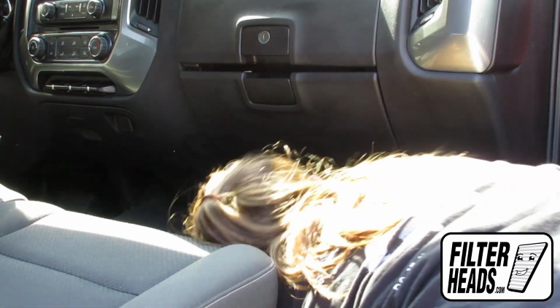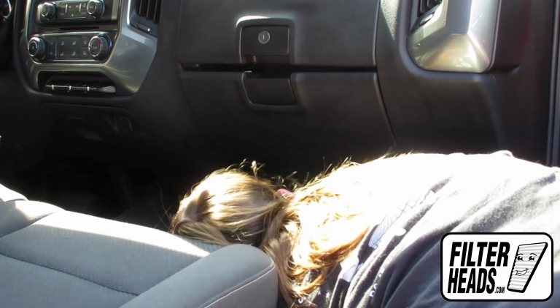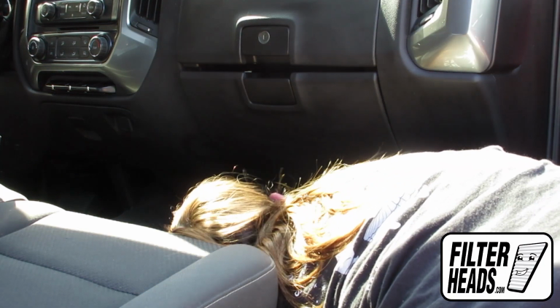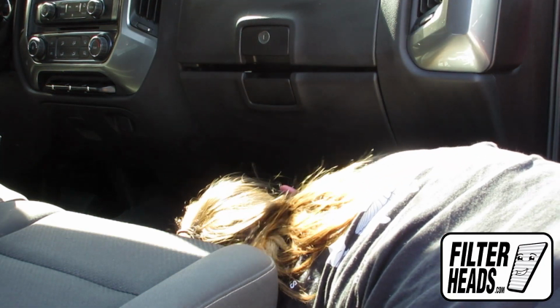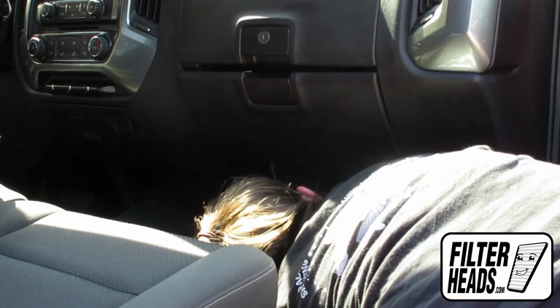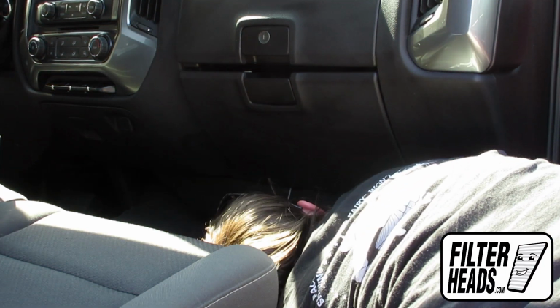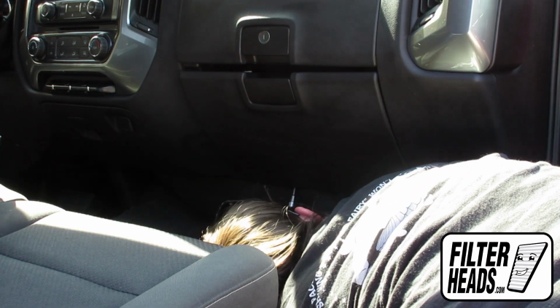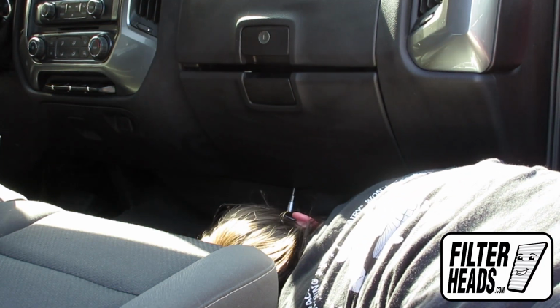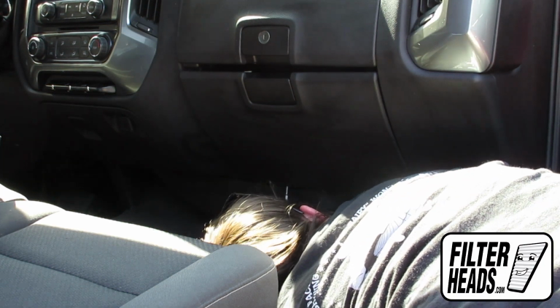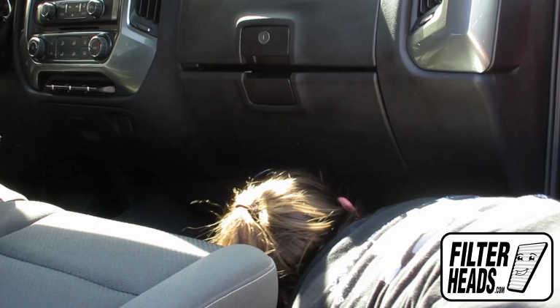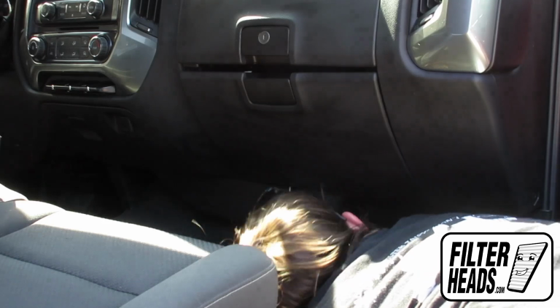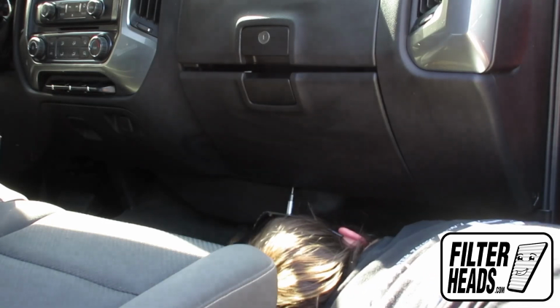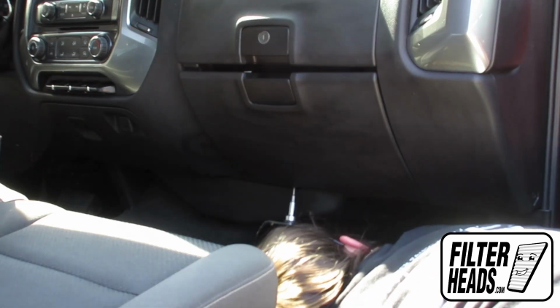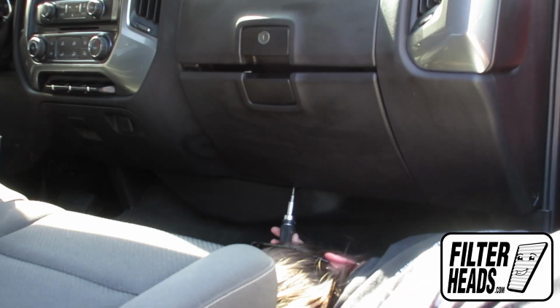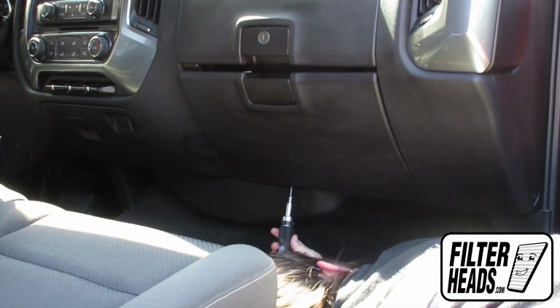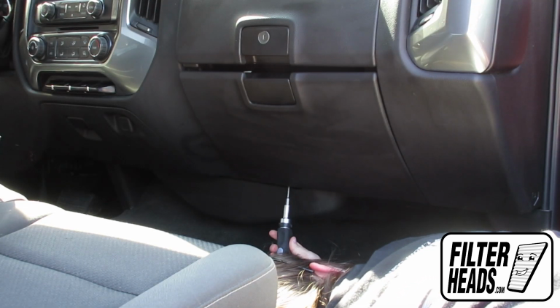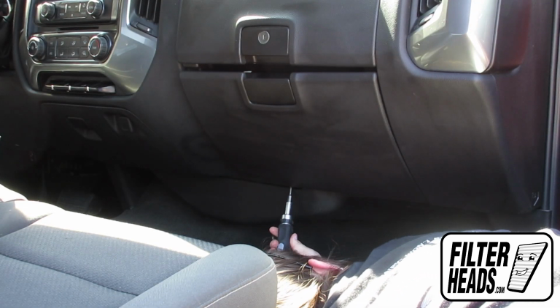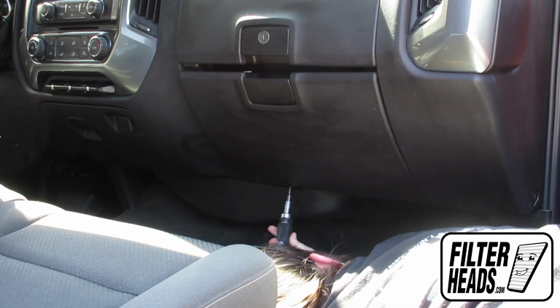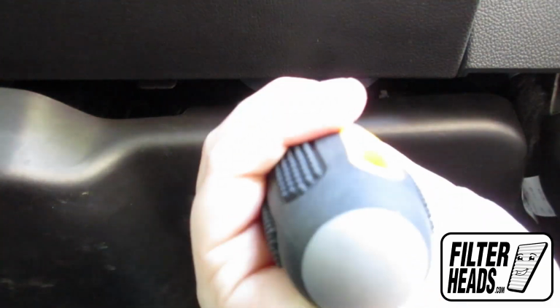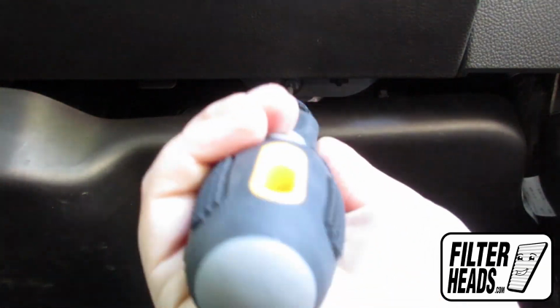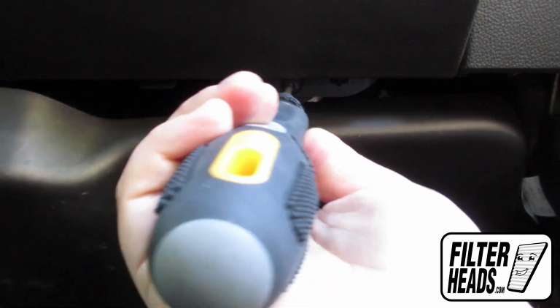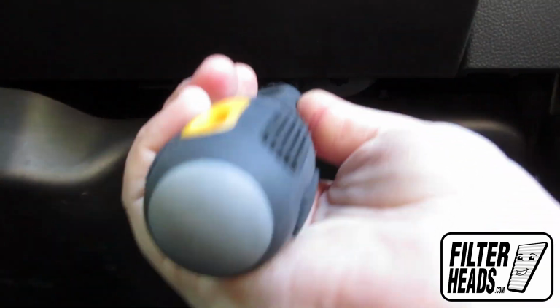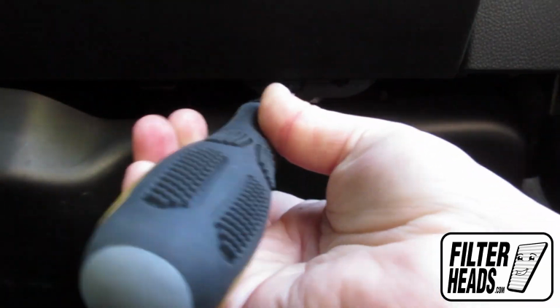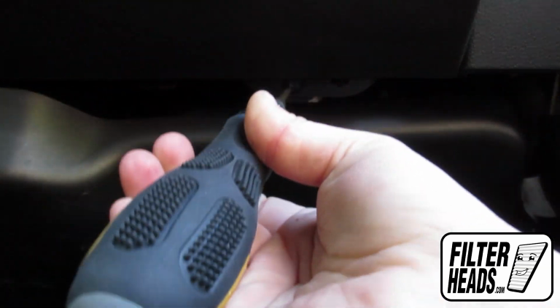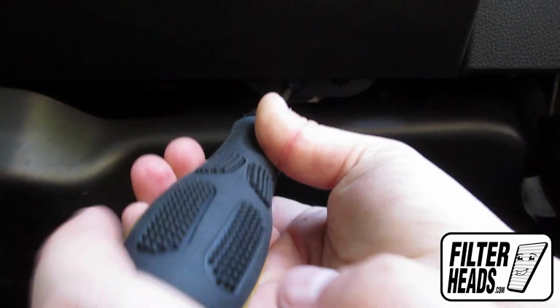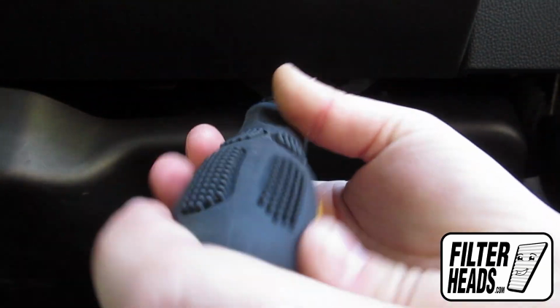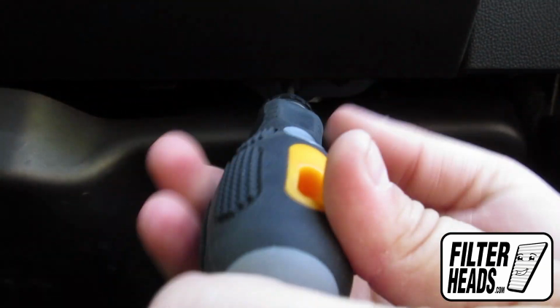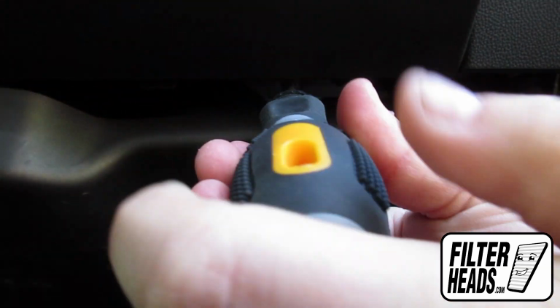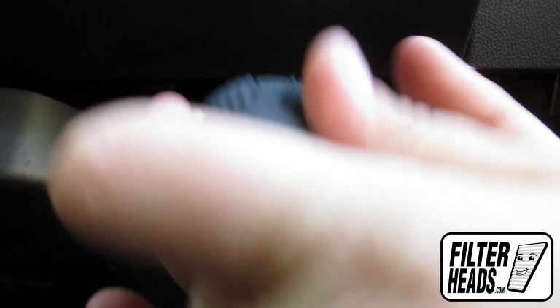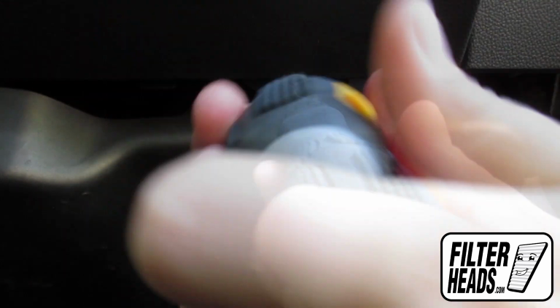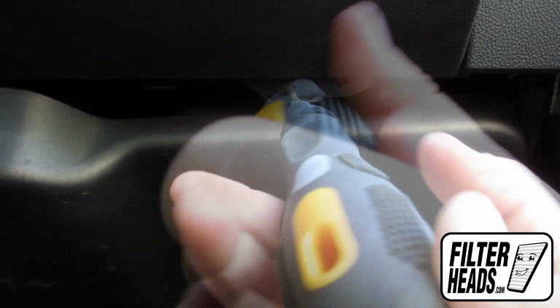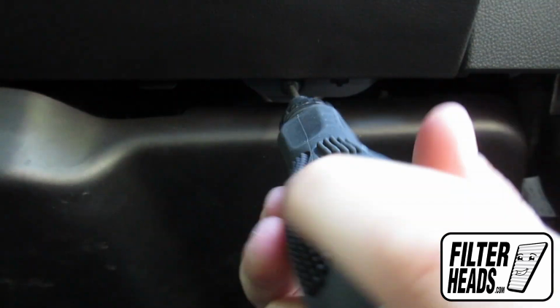The cabin filter is located on the passenger side of the vehicle. Remove the two screws that secure the bottom of the glove box to the vehicle.